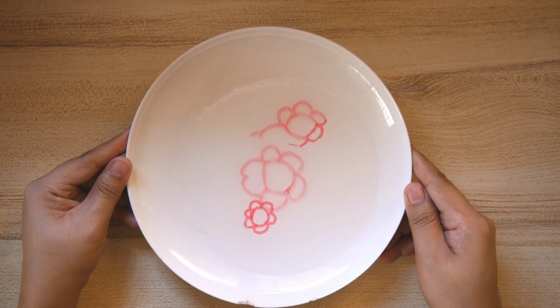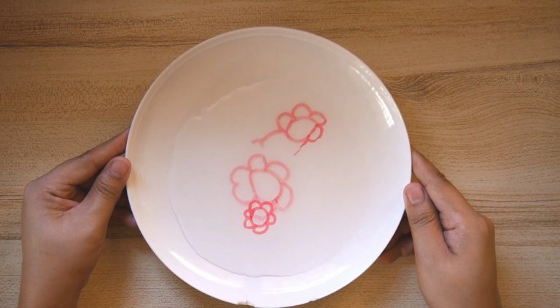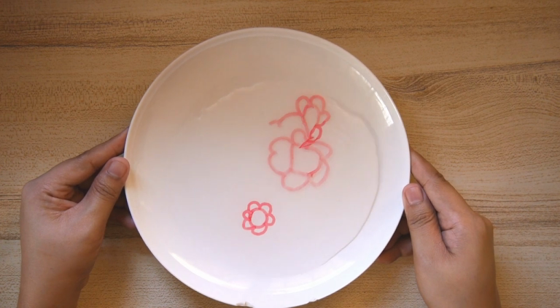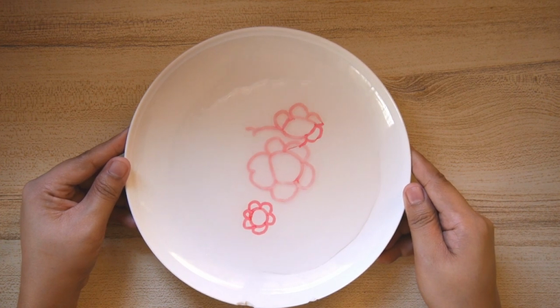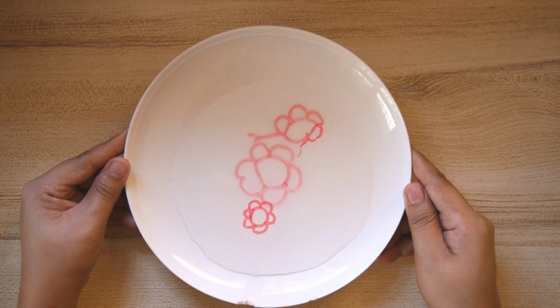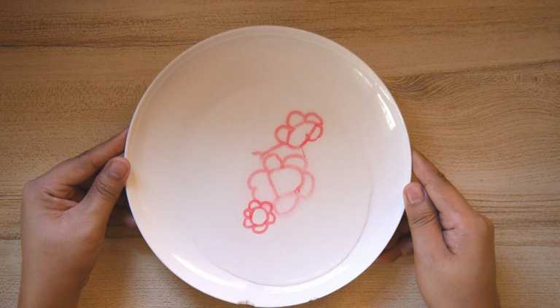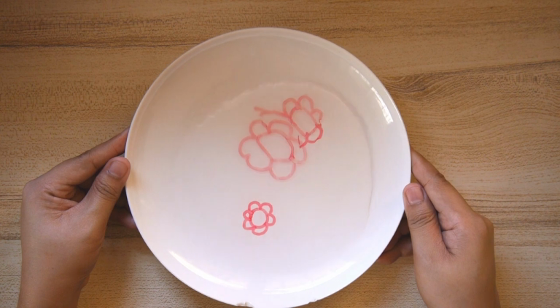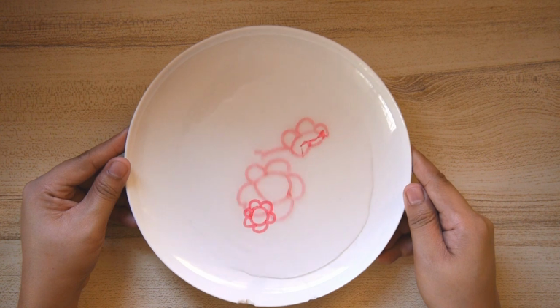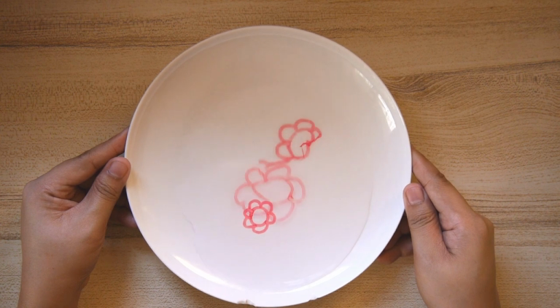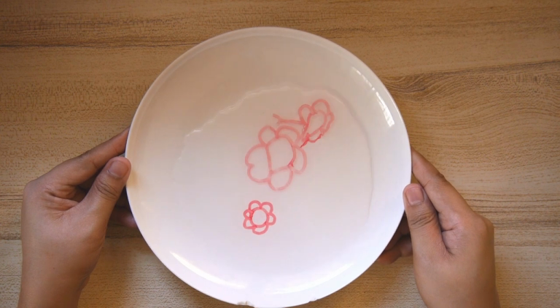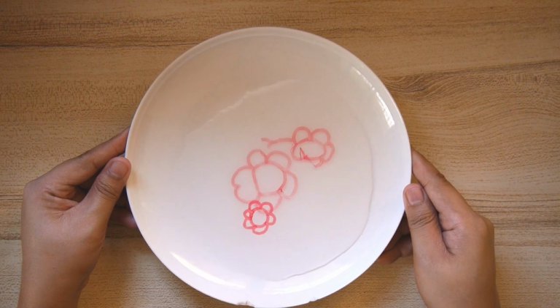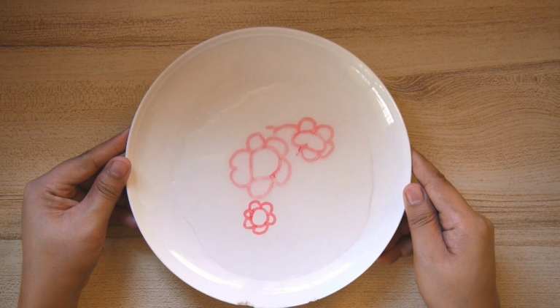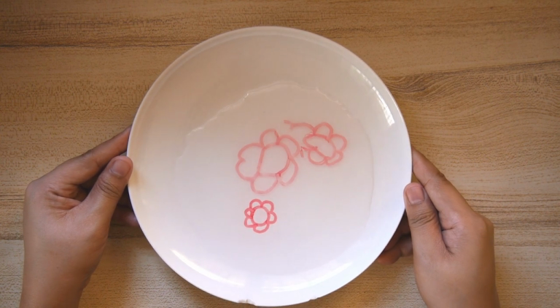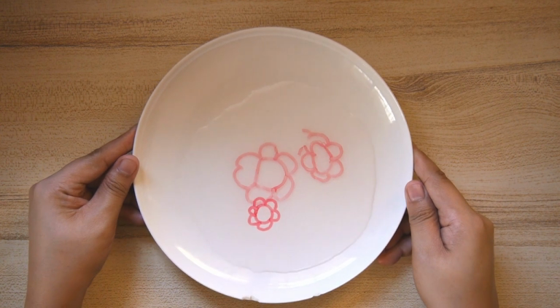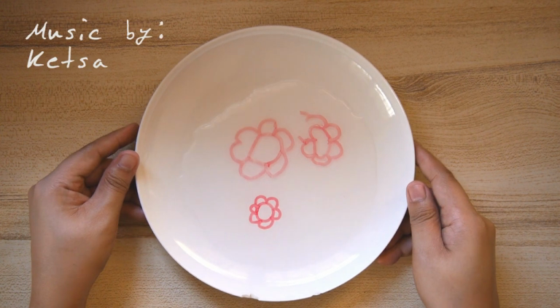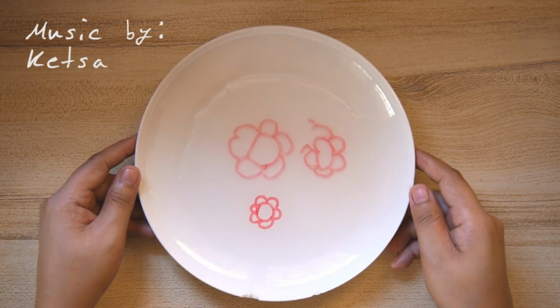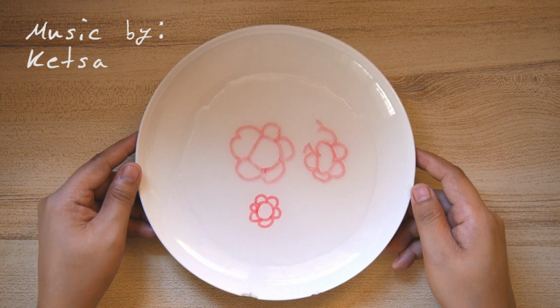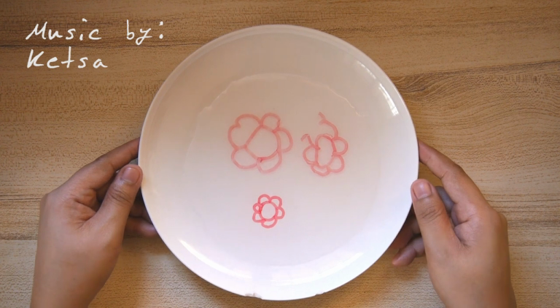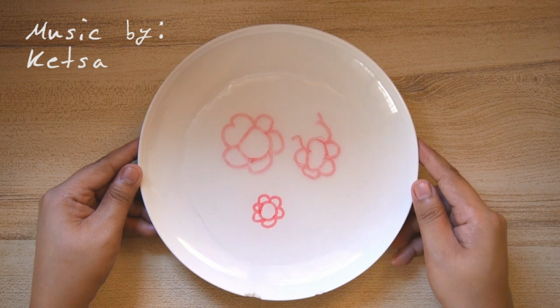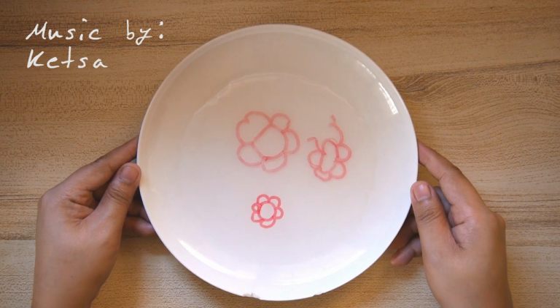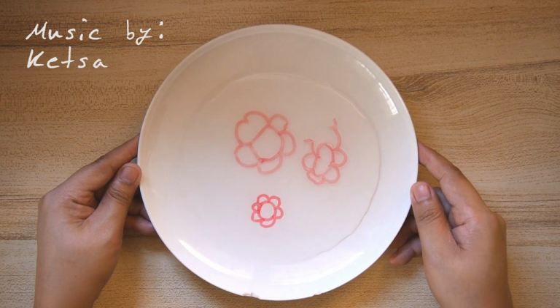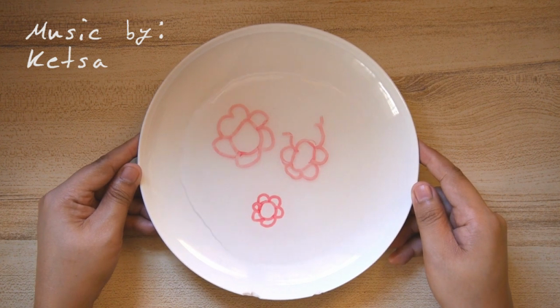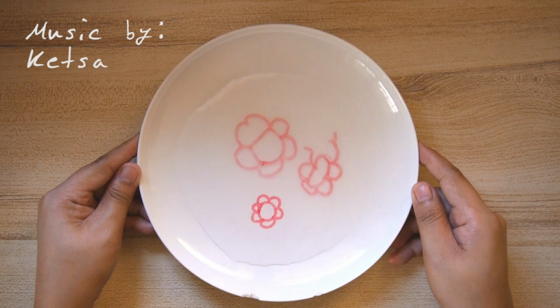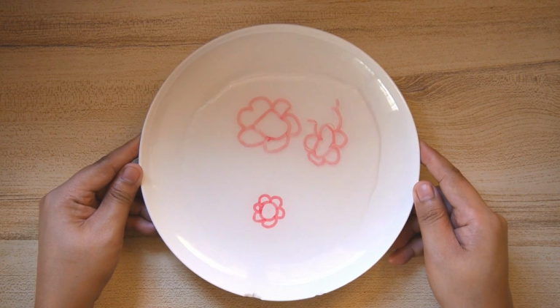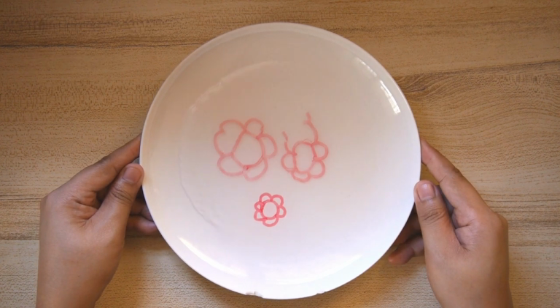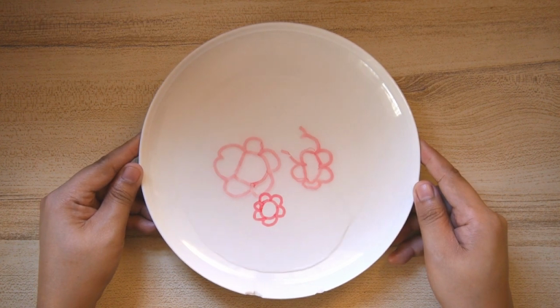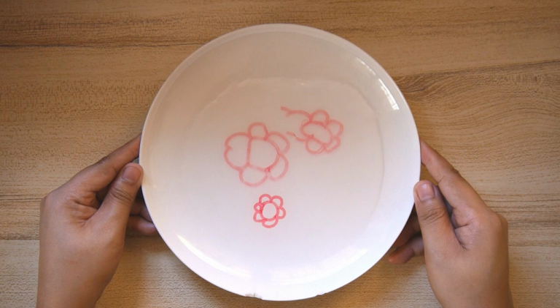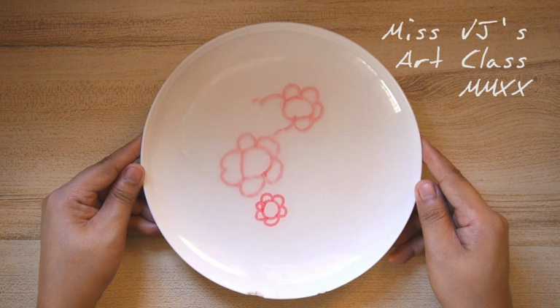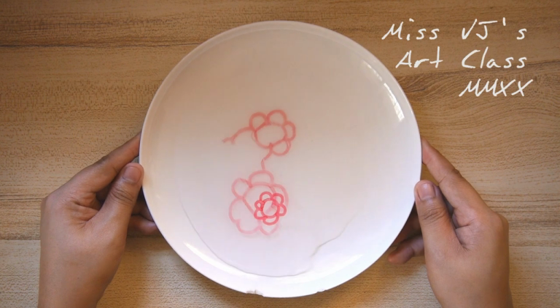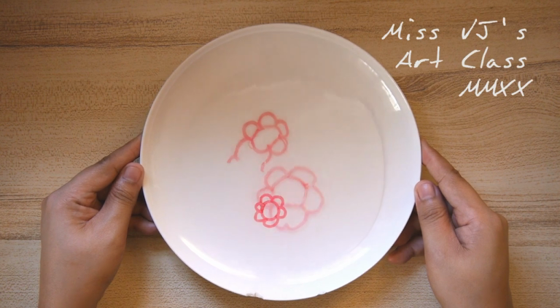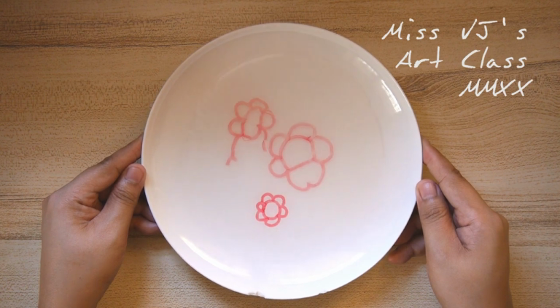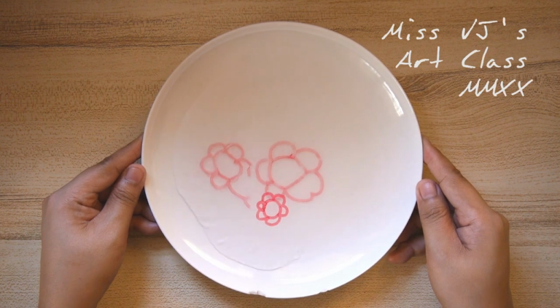Well, that was fun, wasn't it? Now I have floating flowers on my ceramic plate. Show me your work in the classroom dojo. What can you do with markers and water? Have fun!